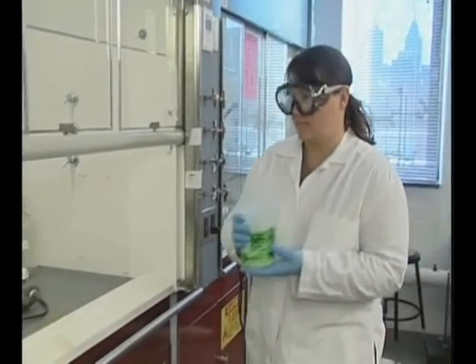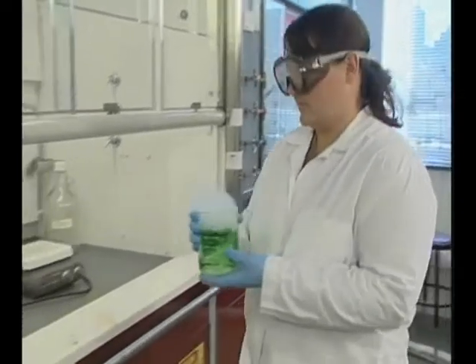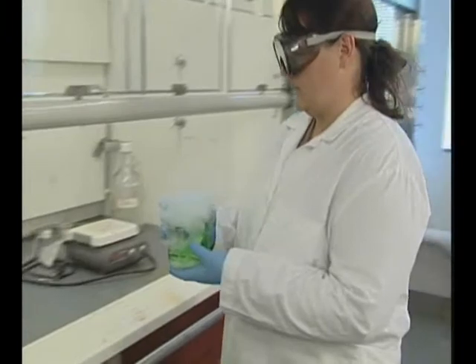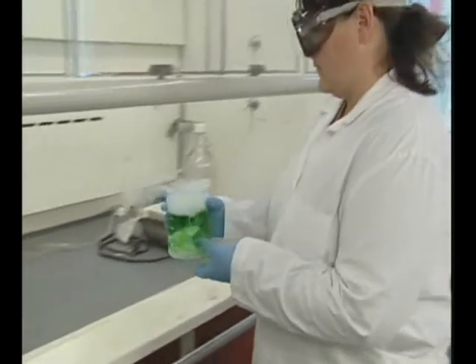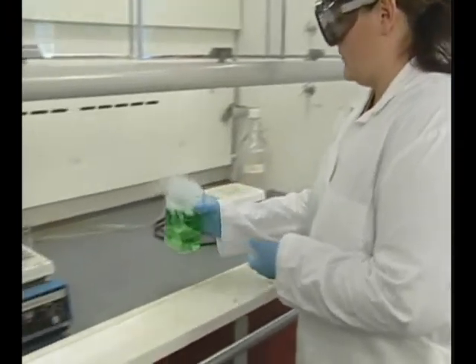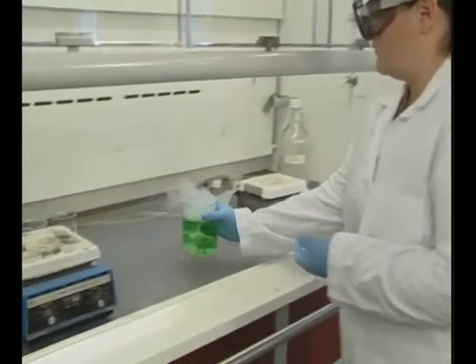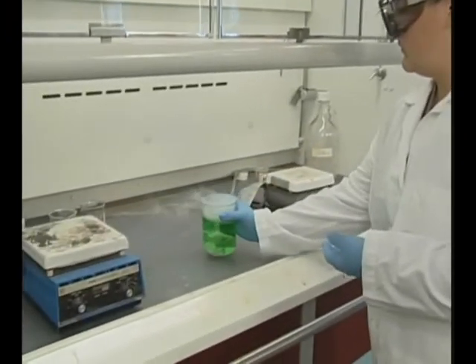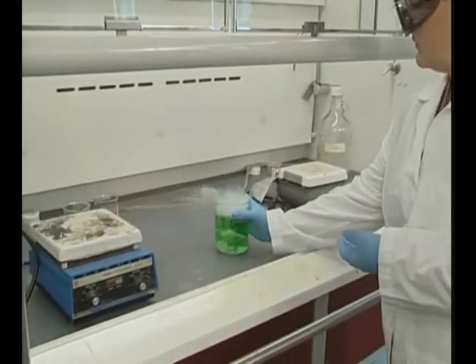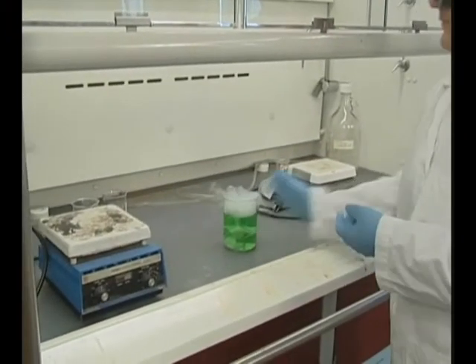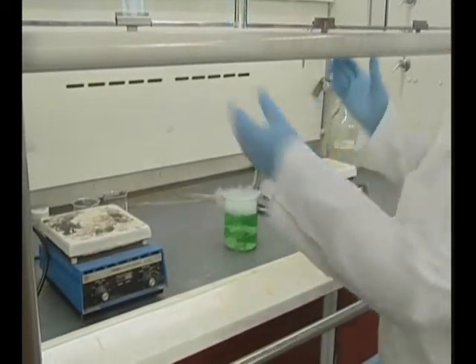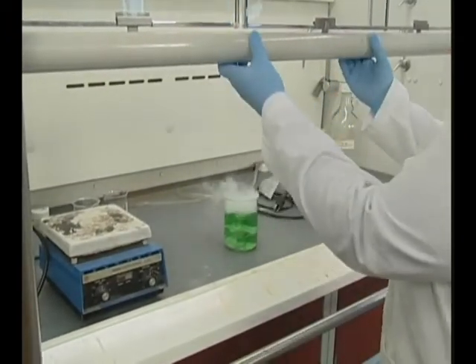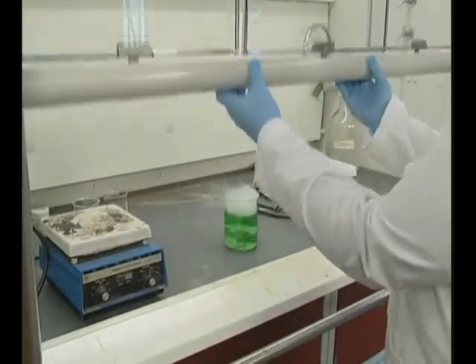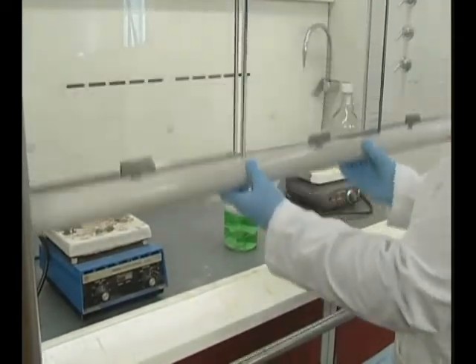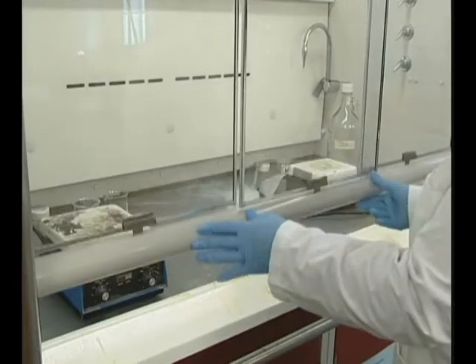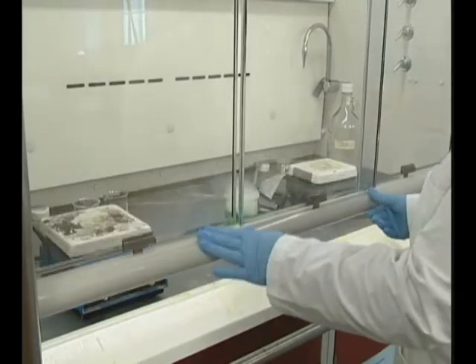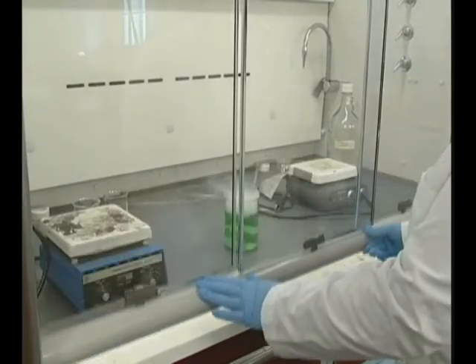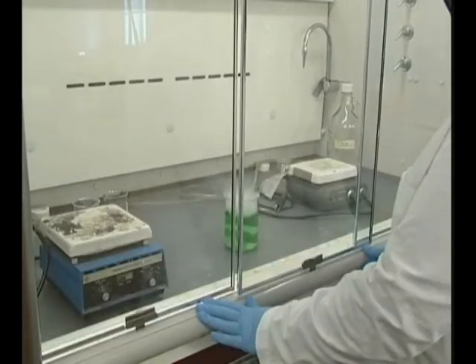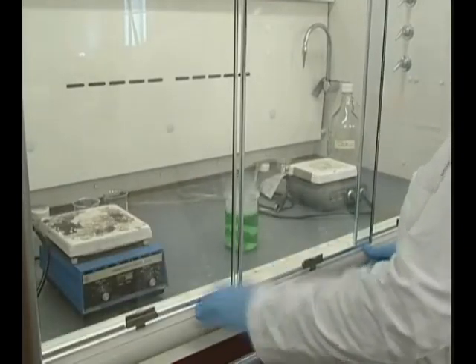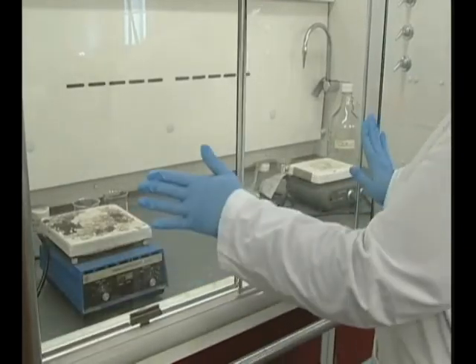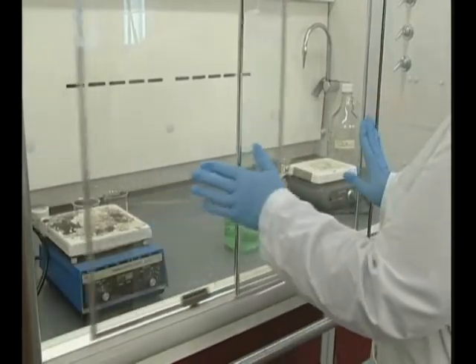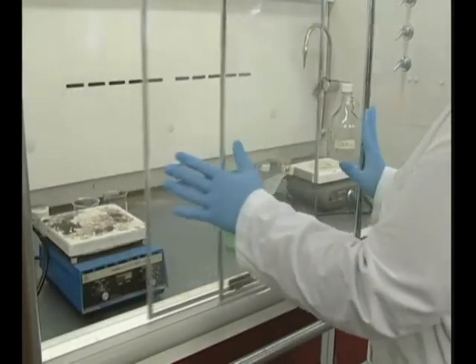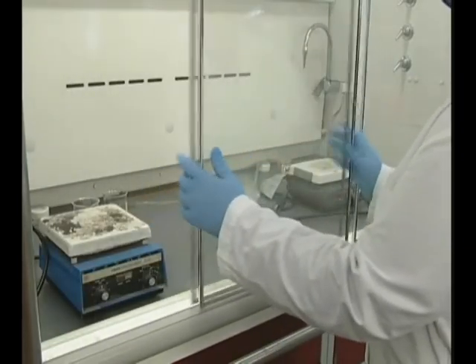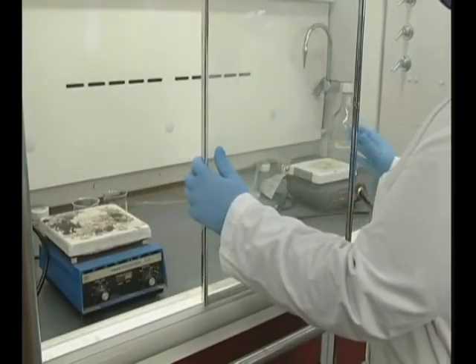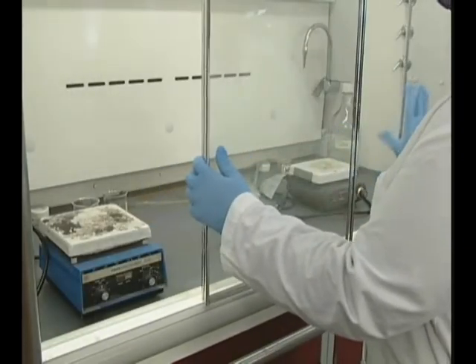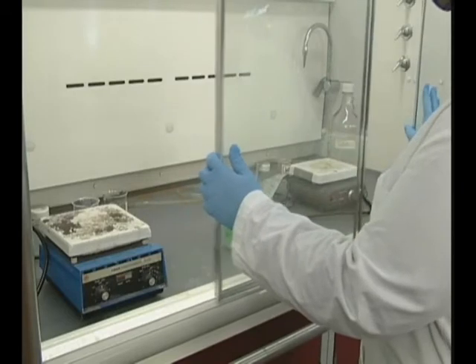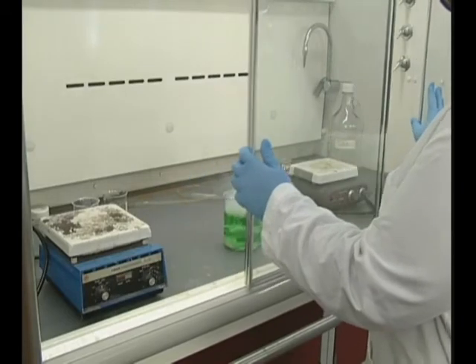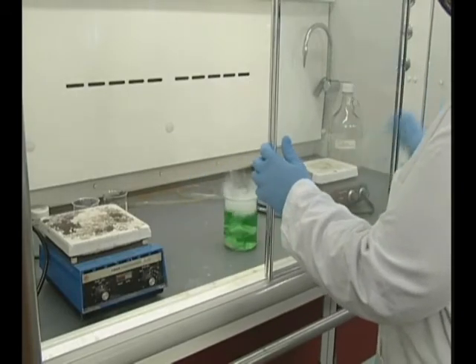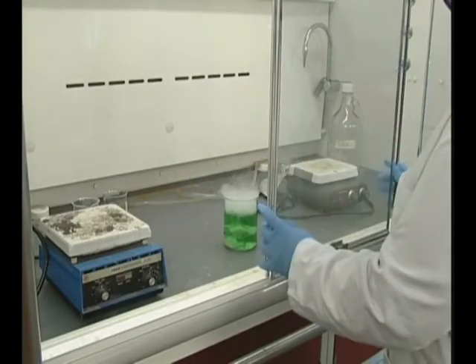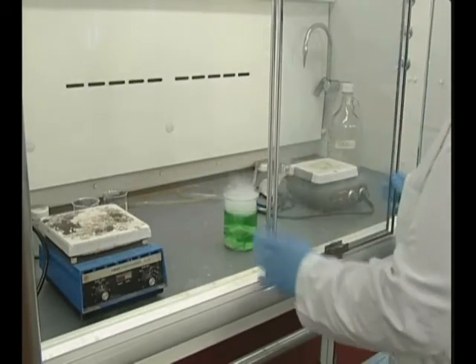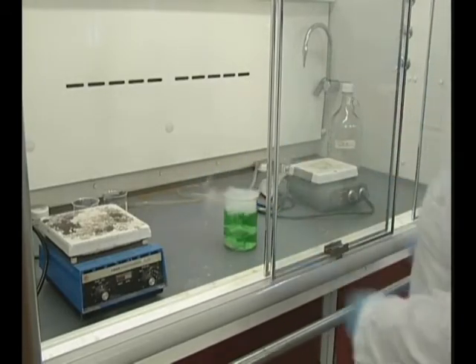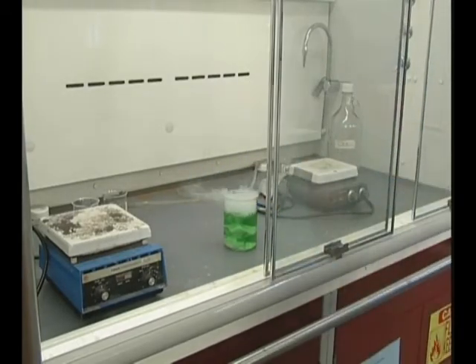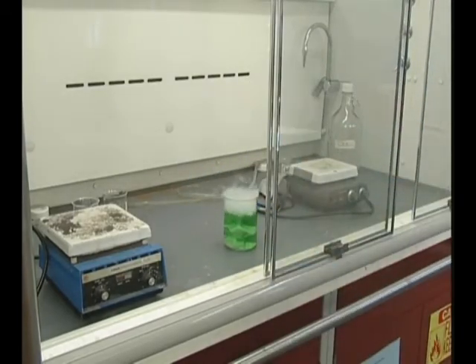Many of the materials we work with in our labs give off fumes, mists, vapors, particulates, or aerosols that are hazardous. To minimize exposure to these materials, we need to take special precautions. Often, this means working within a hood.